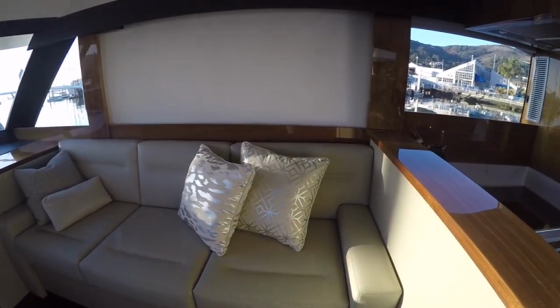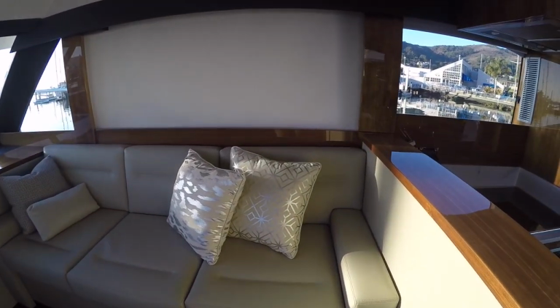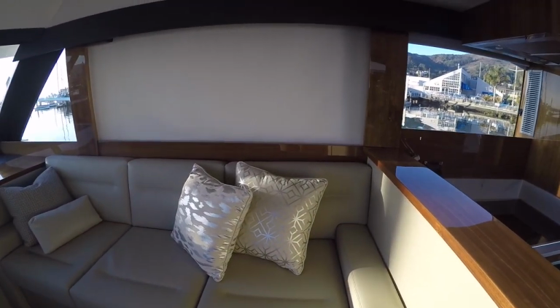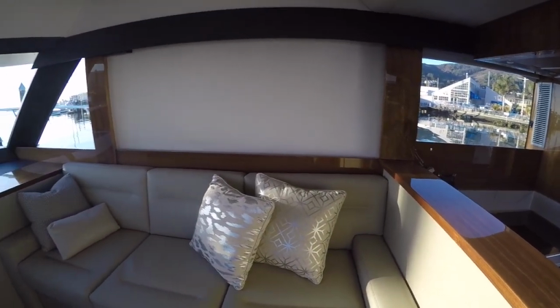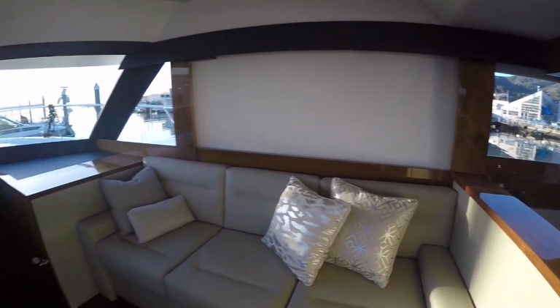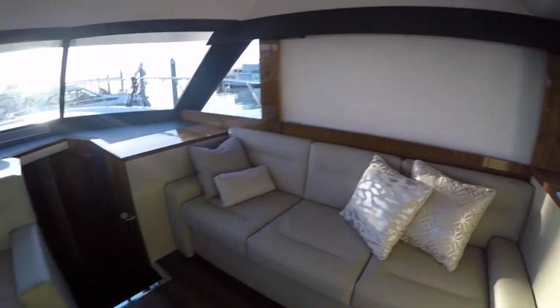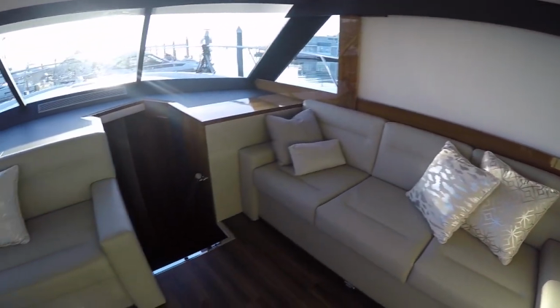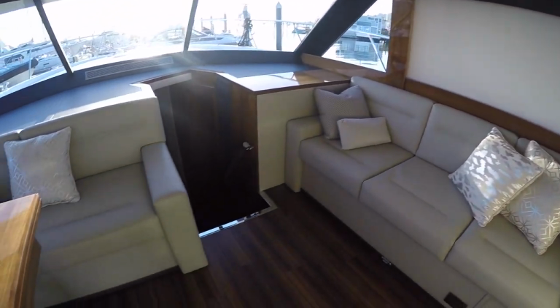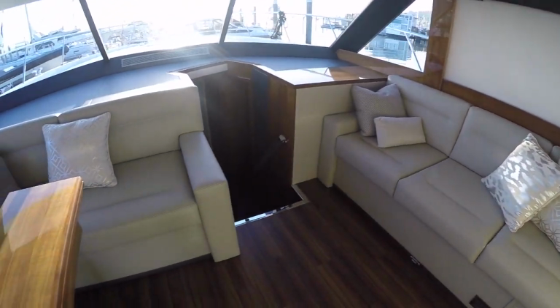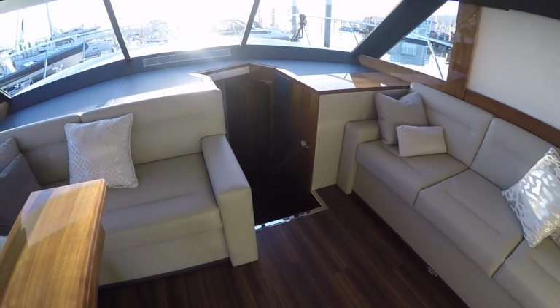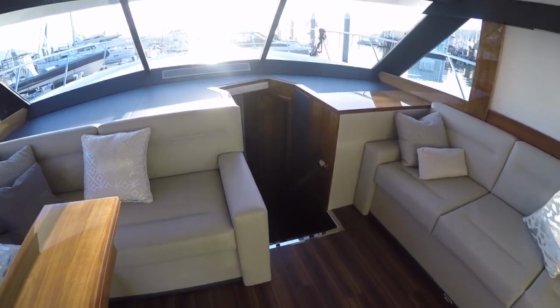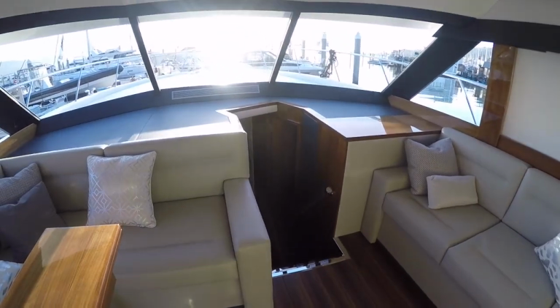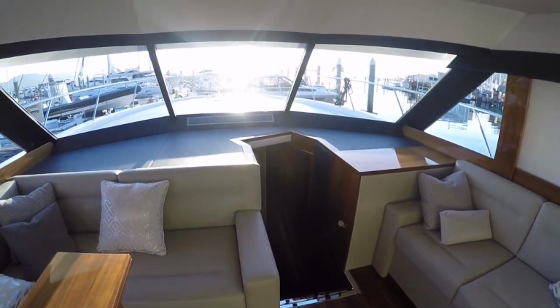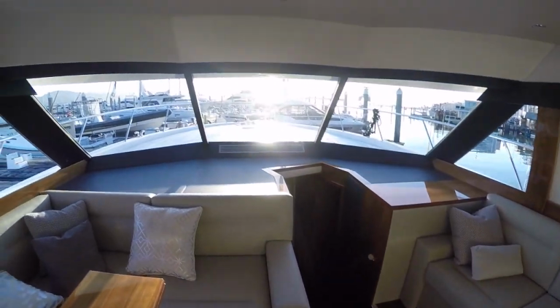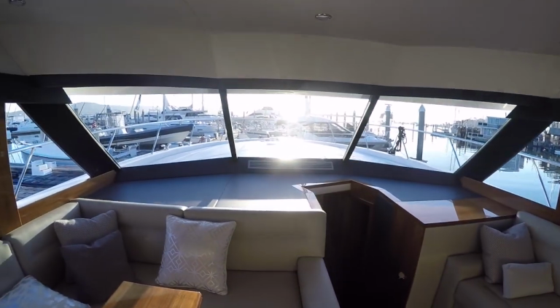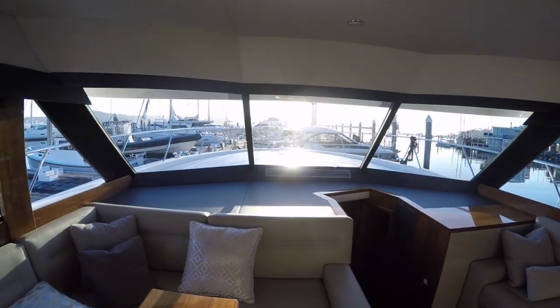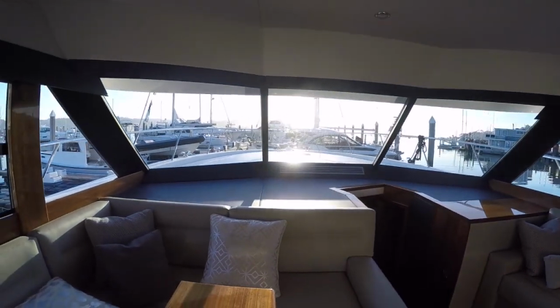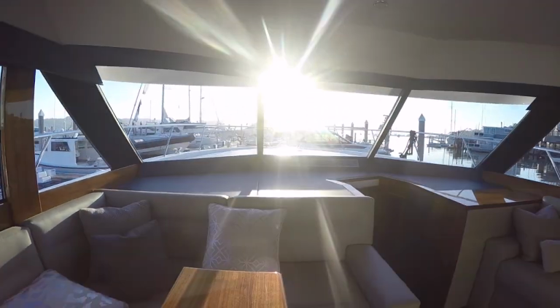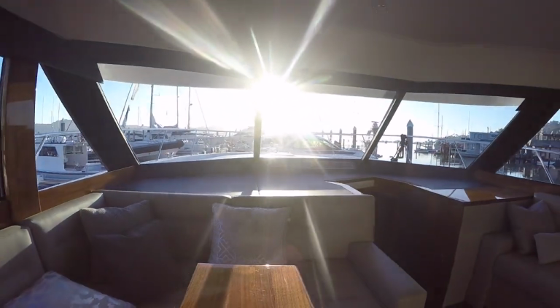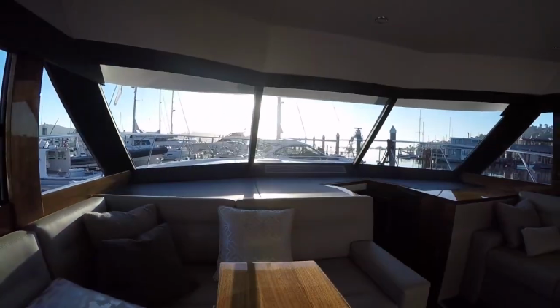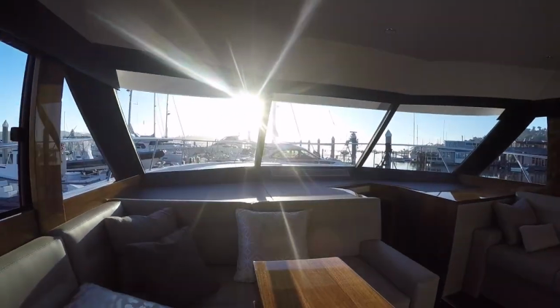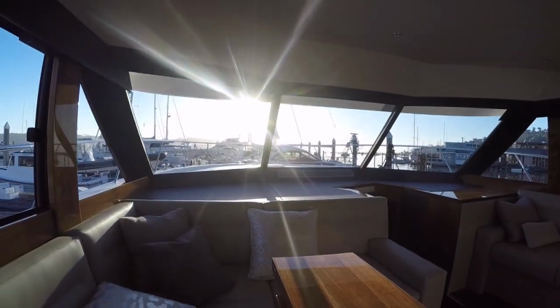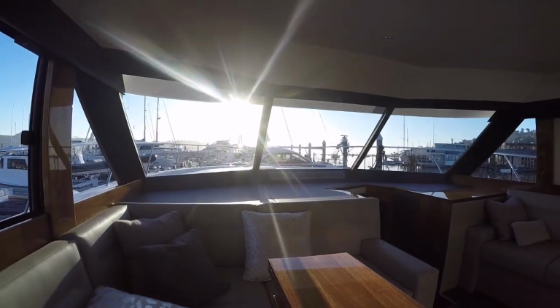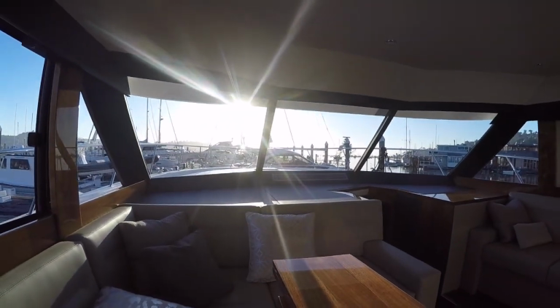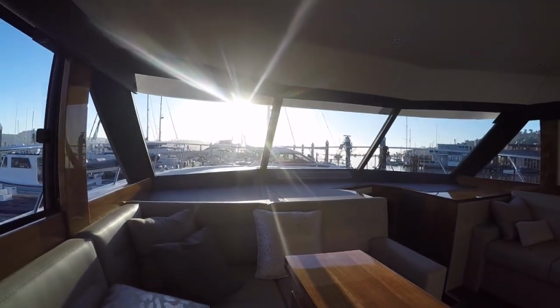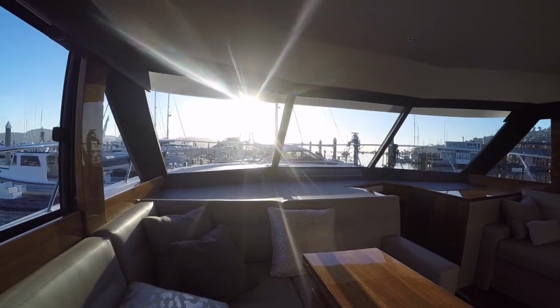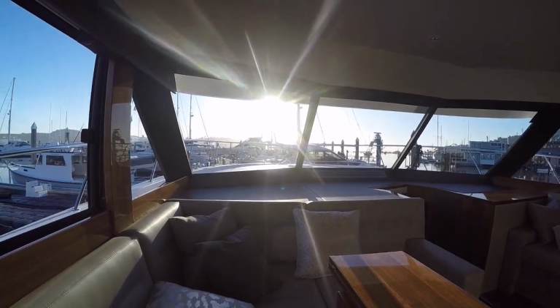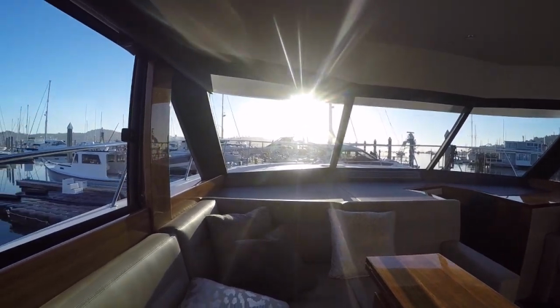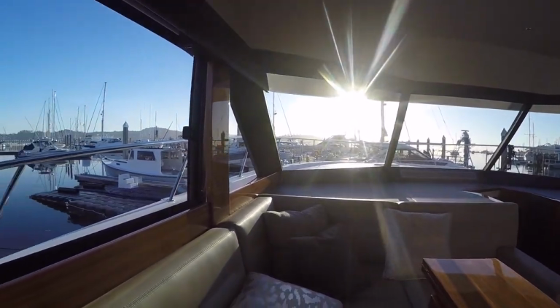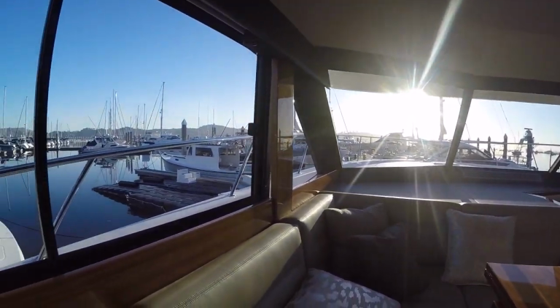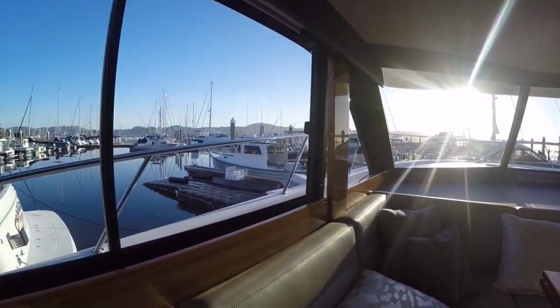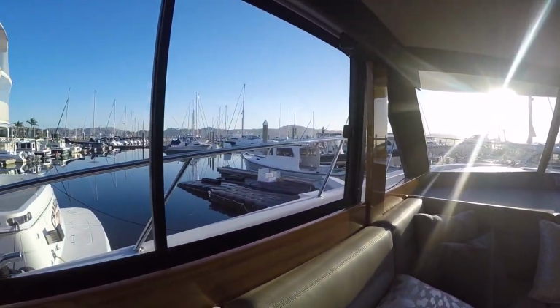The shade is down because some sun was coming in. When you're sitting here, the TV is at eye height — this is your view.